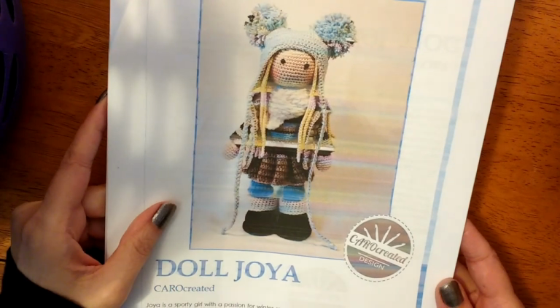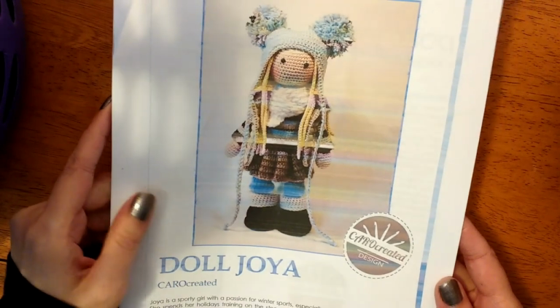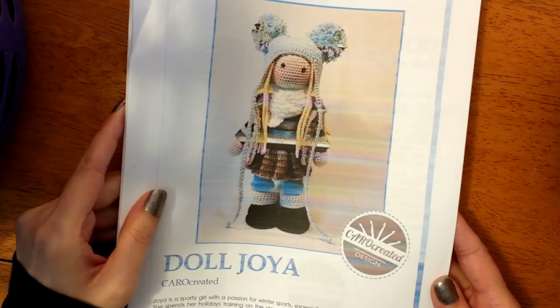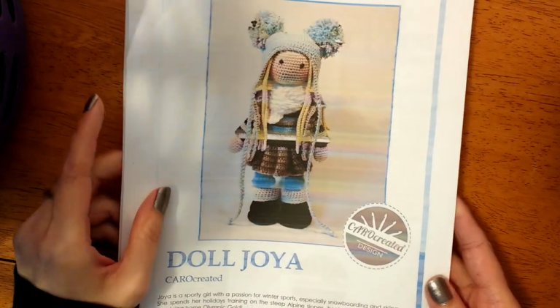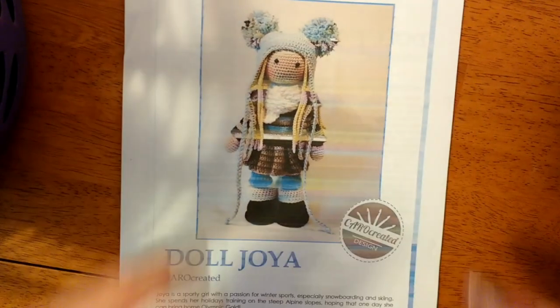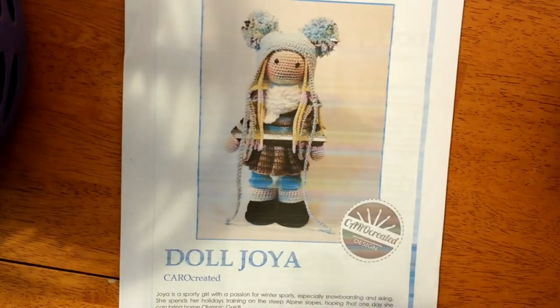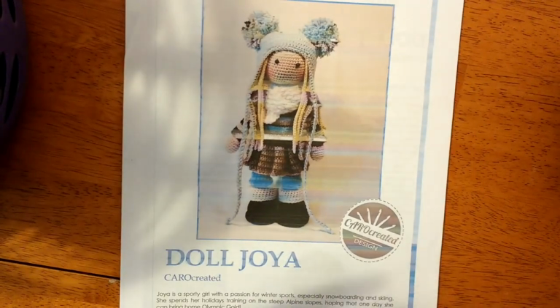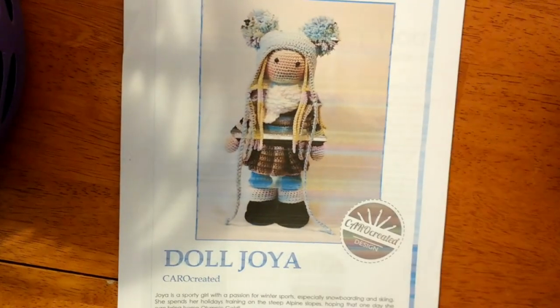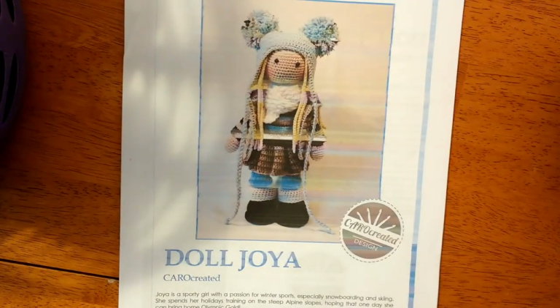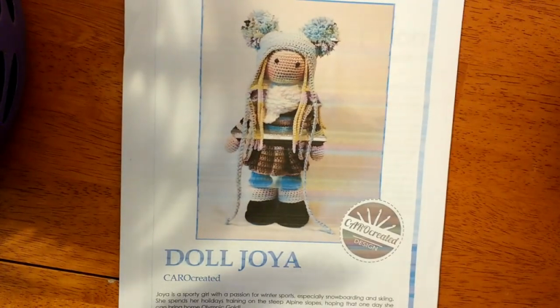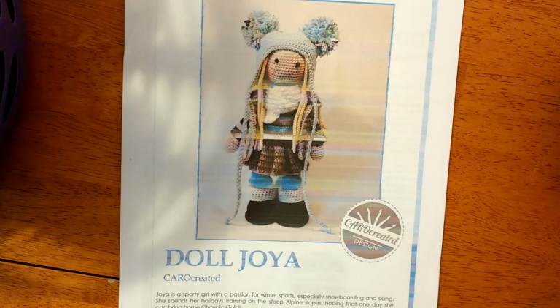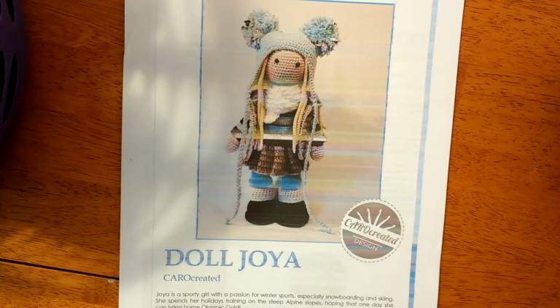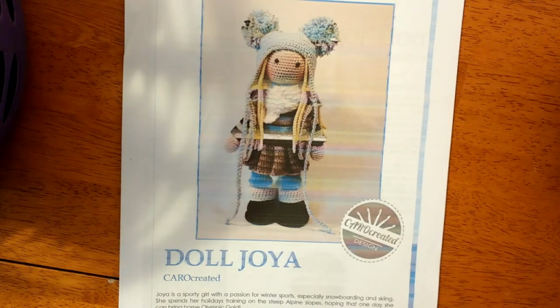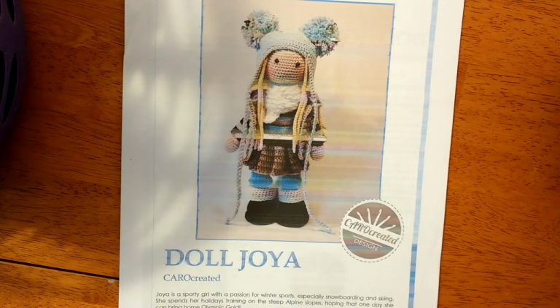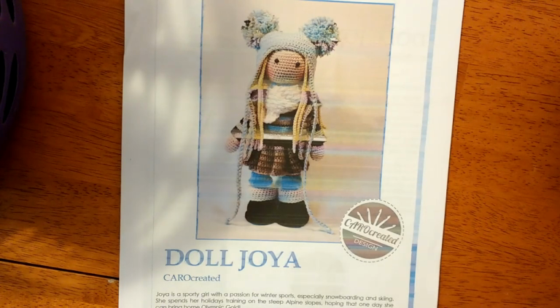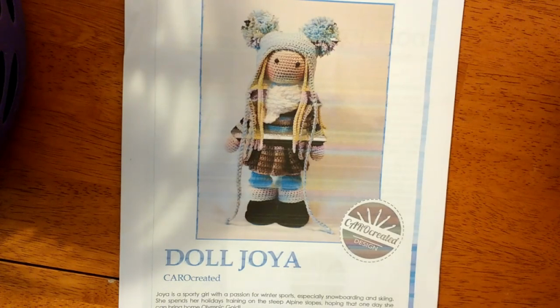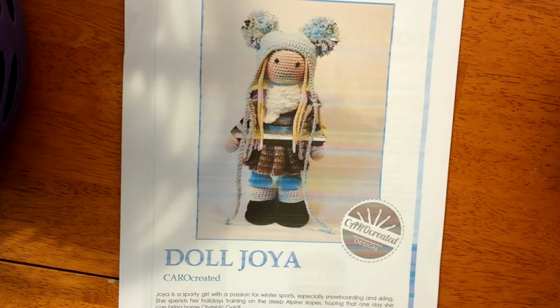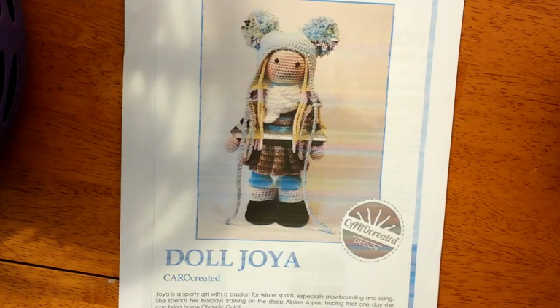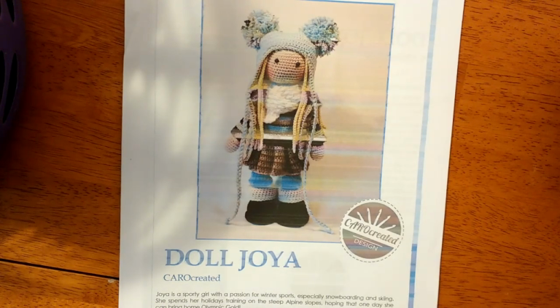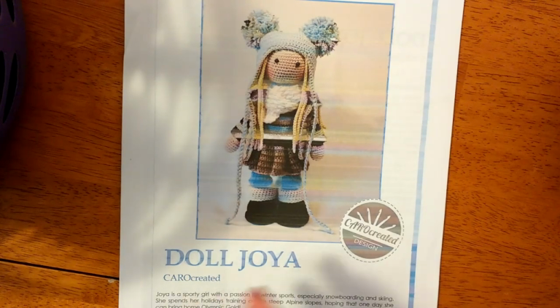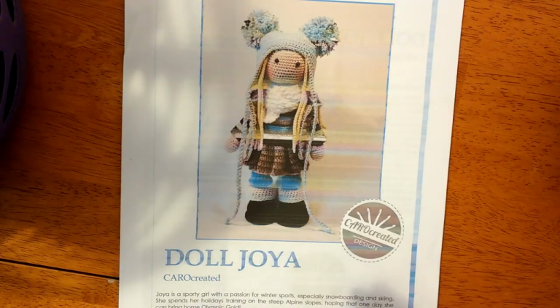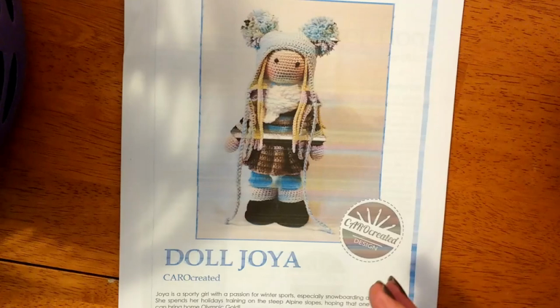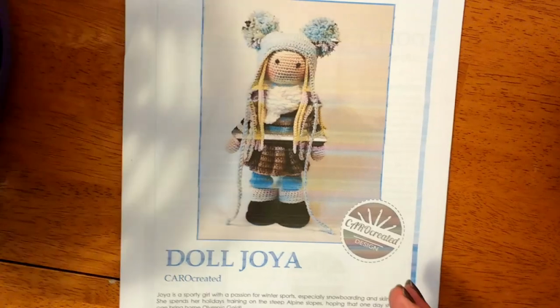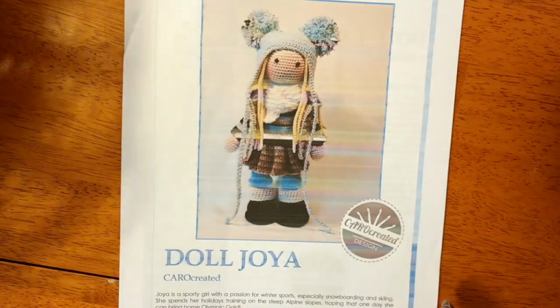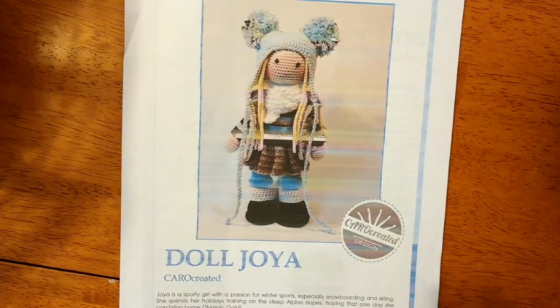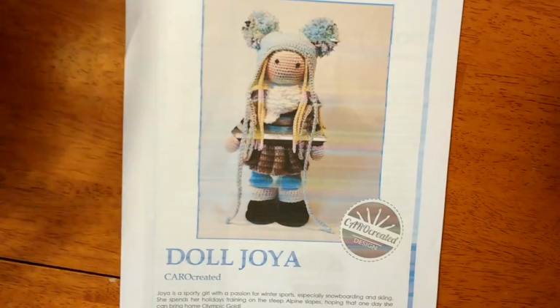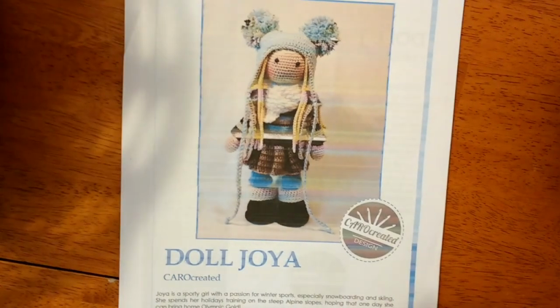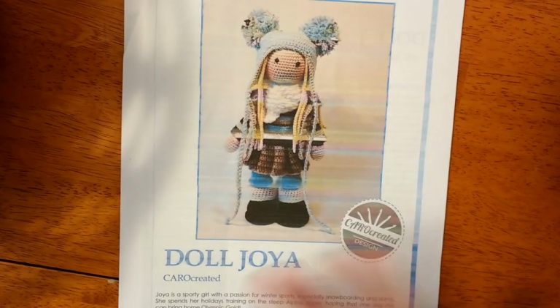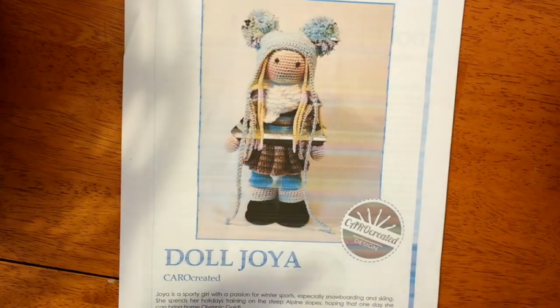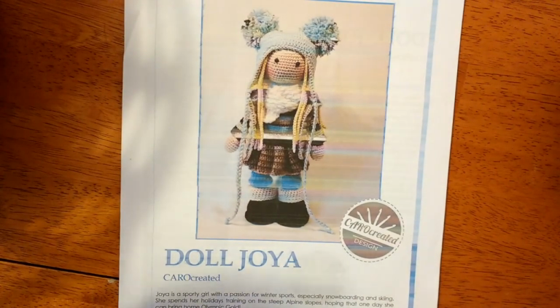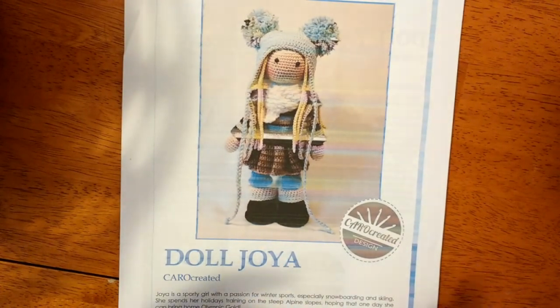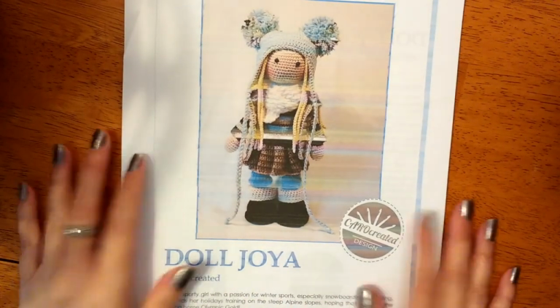Technically amigurumi means really tiny animals, but we kind of use that phrase interchangeably now for any type of crocheted animal or crocheted doll type of thing.